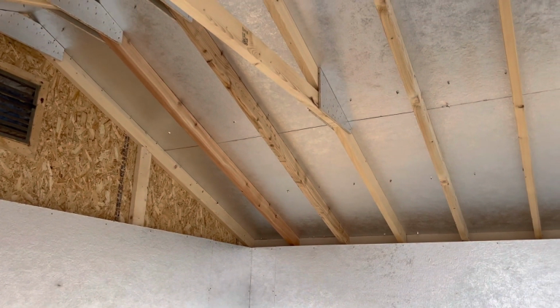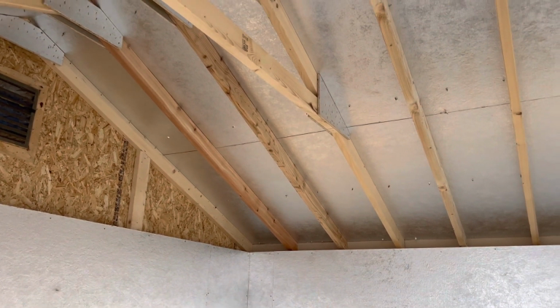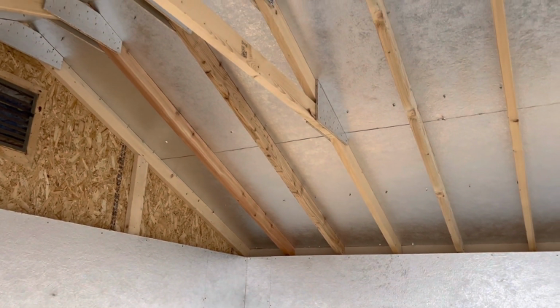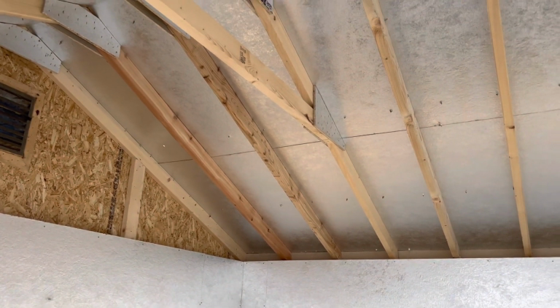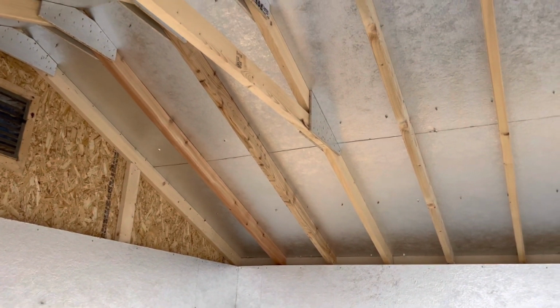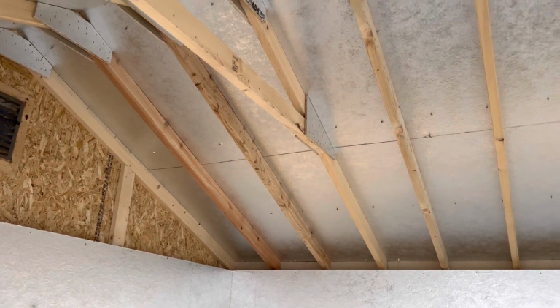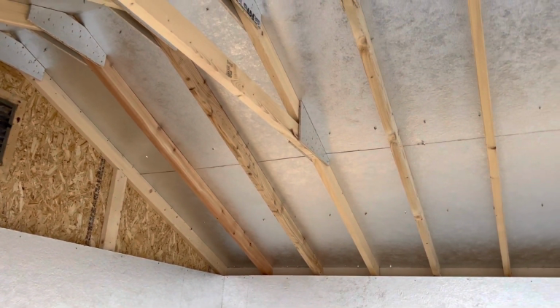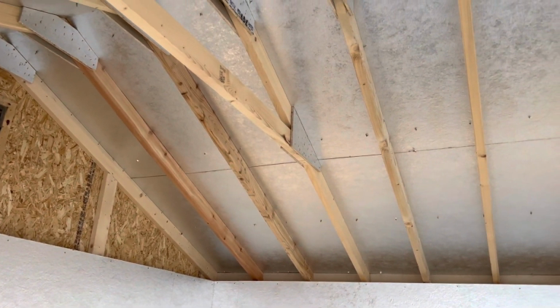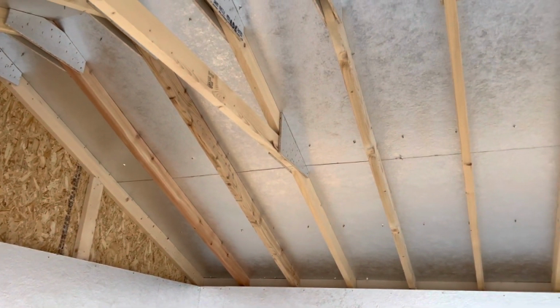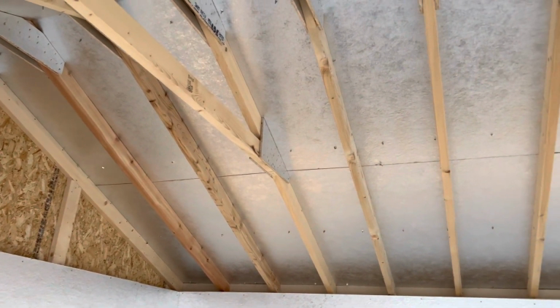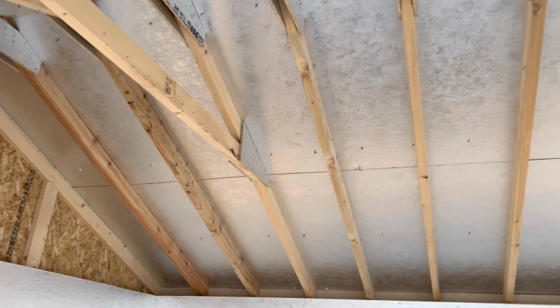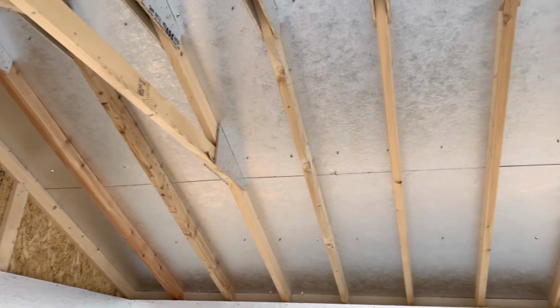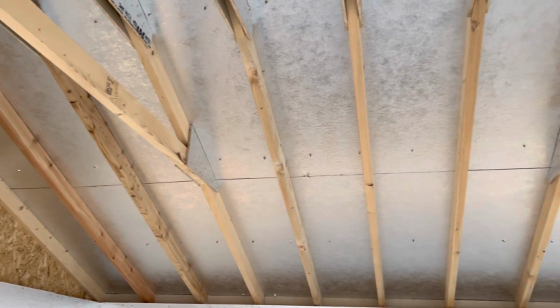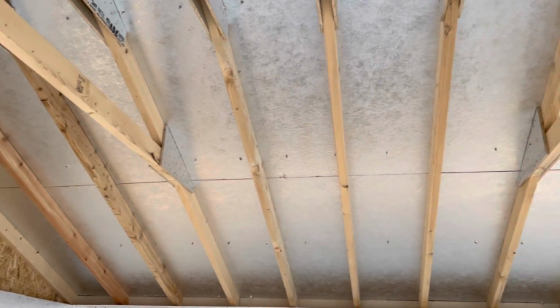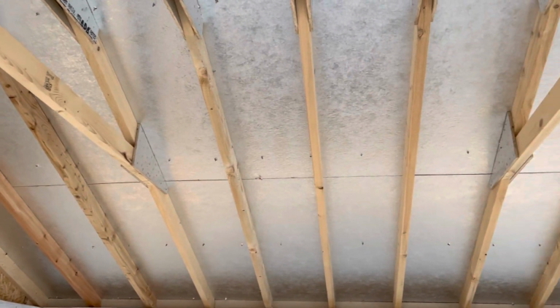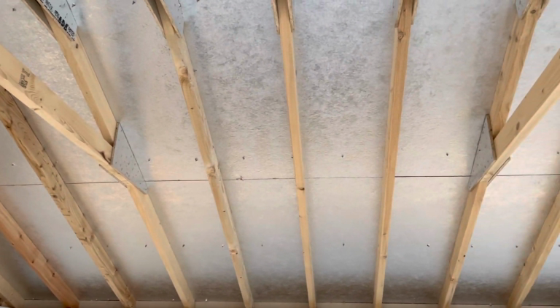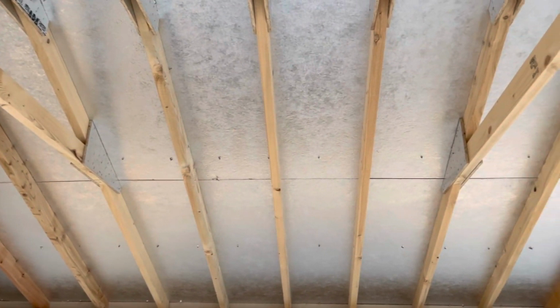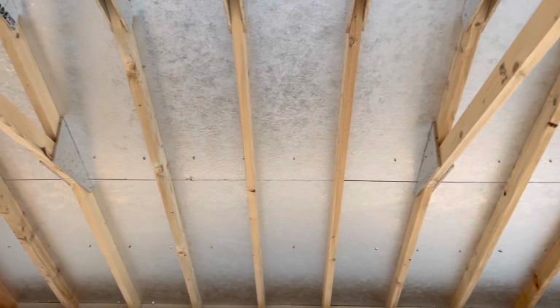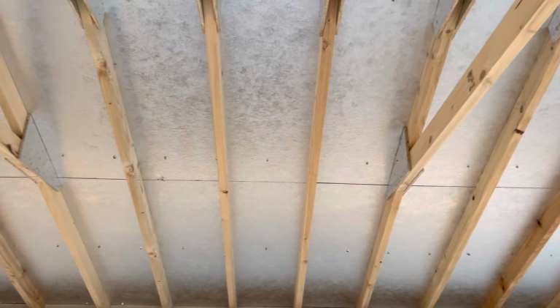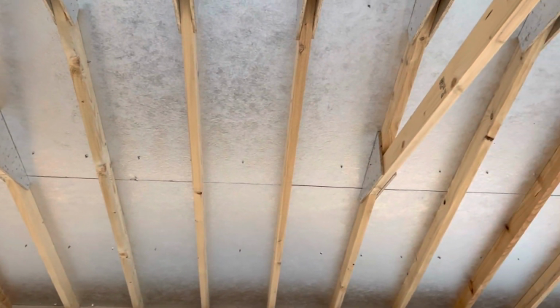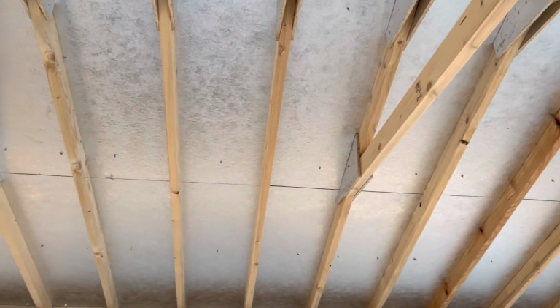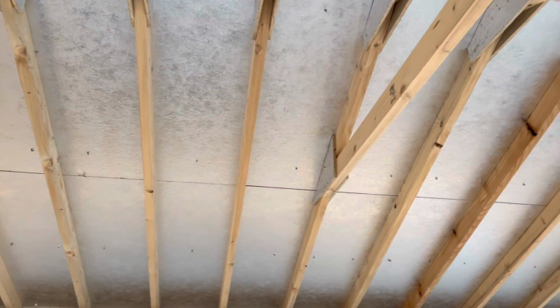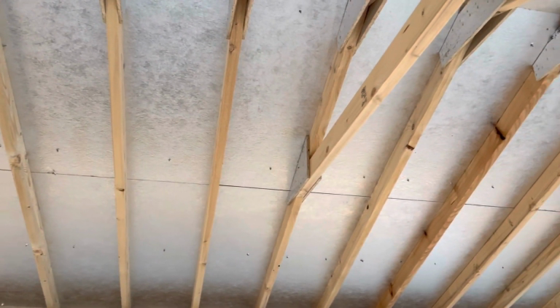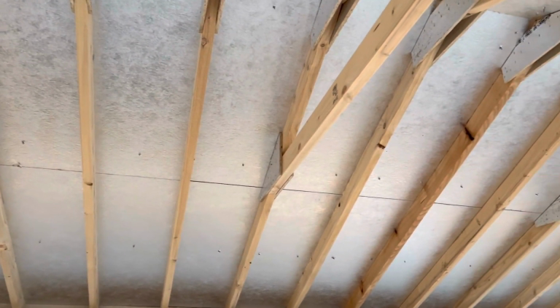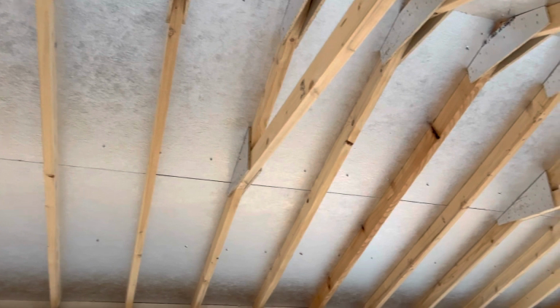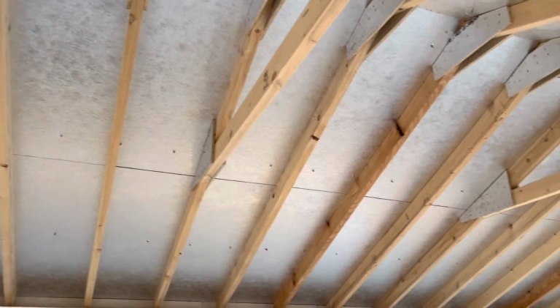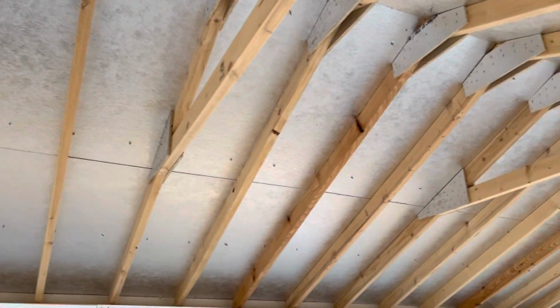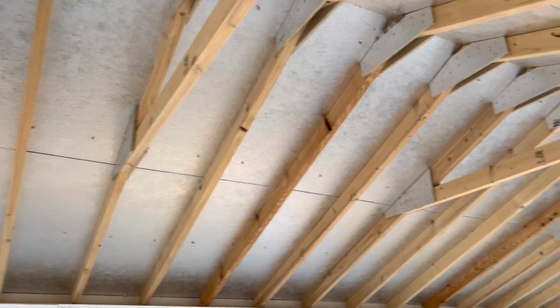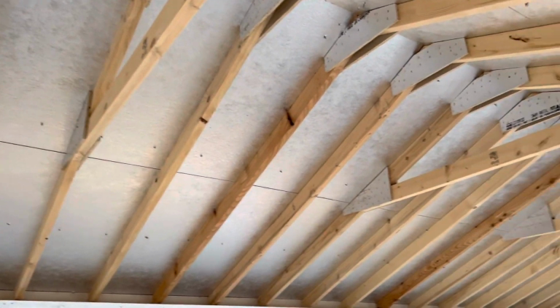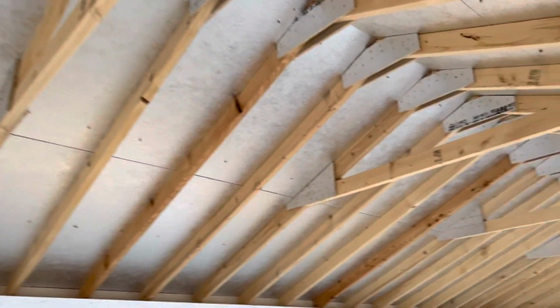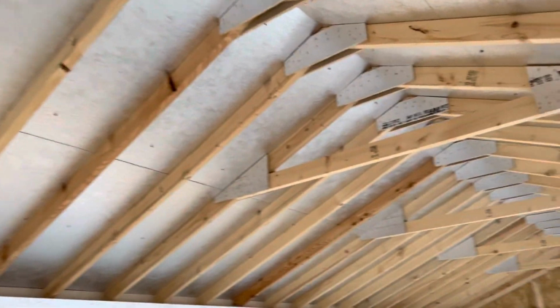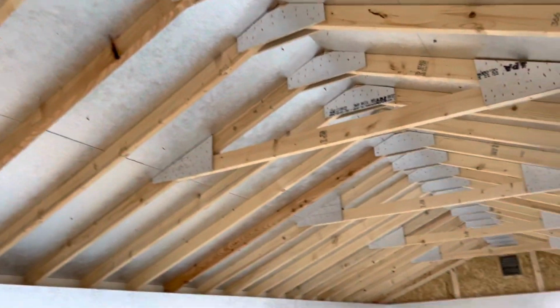With this one having a metal roof, this comes in handy because those metal roofs will get pretty warm in the summer. So this tech shield will keep that metal roof from making this run-in shed like an oven.